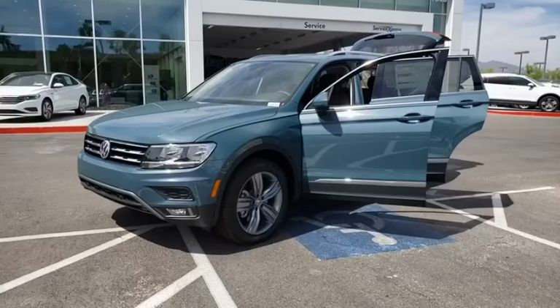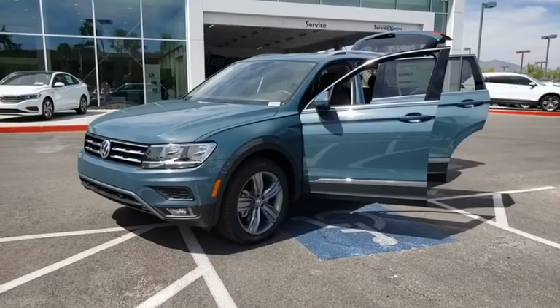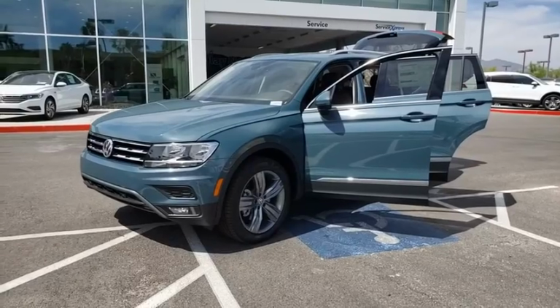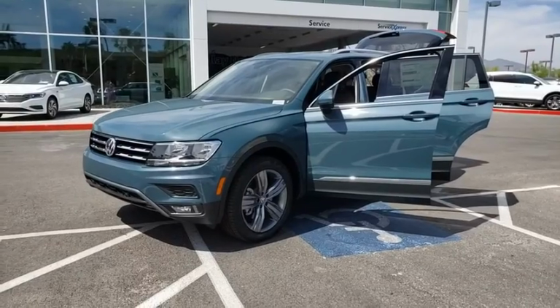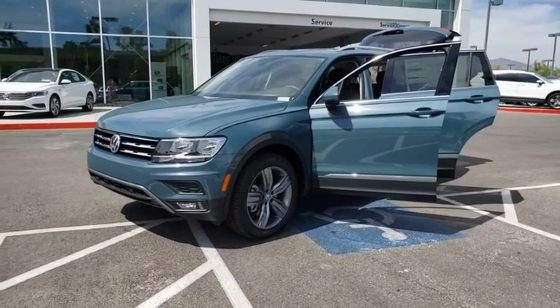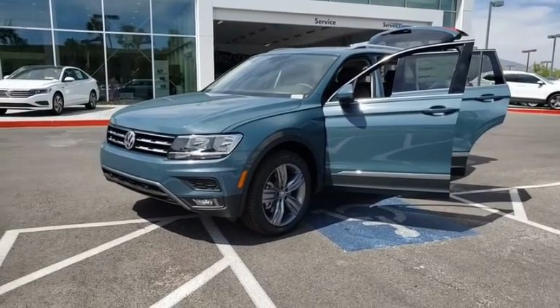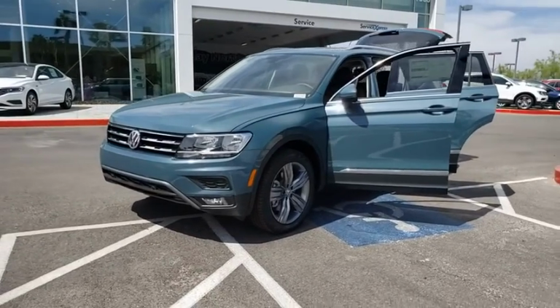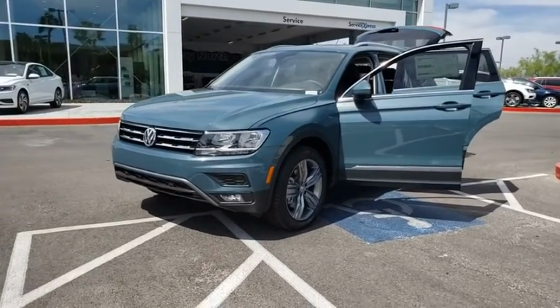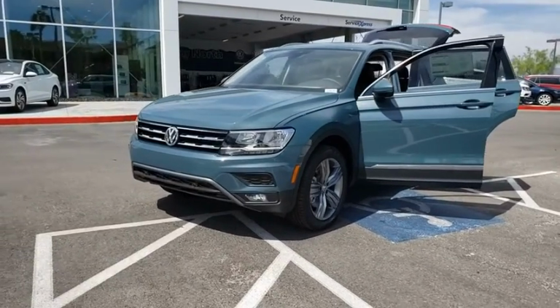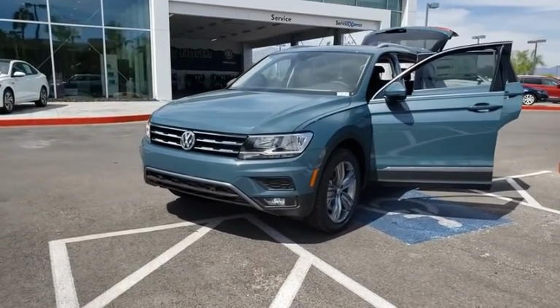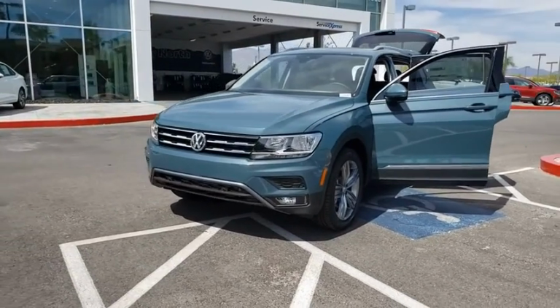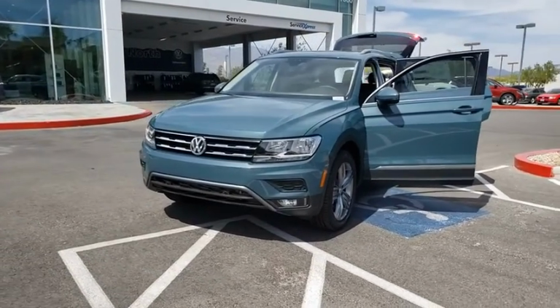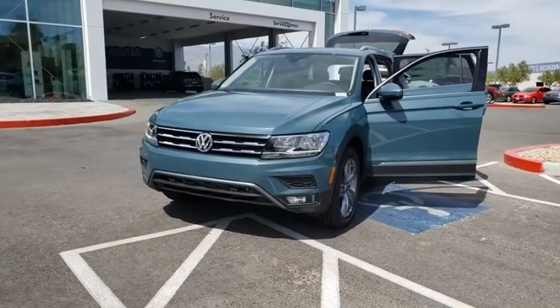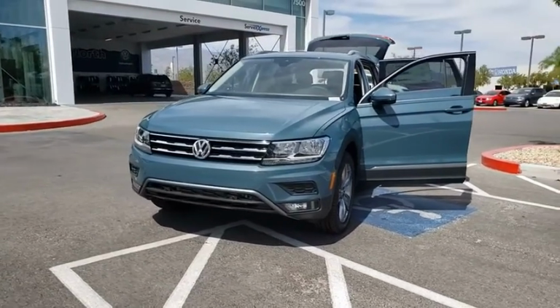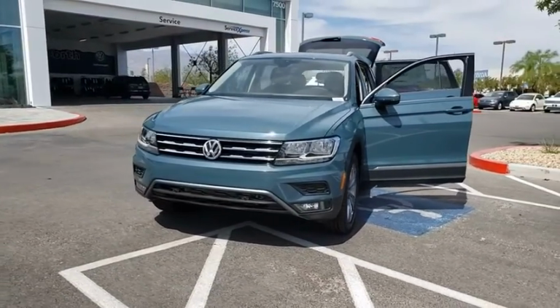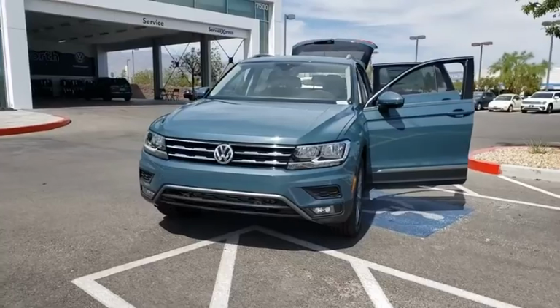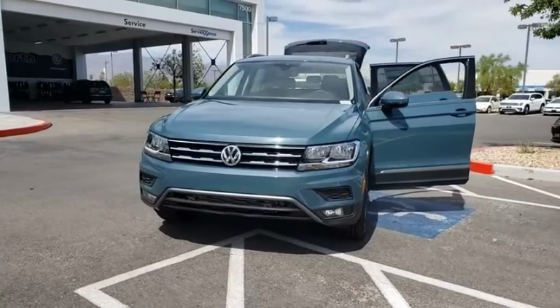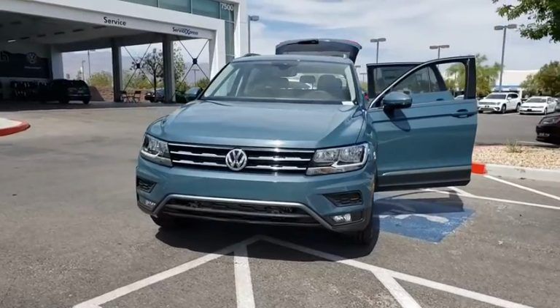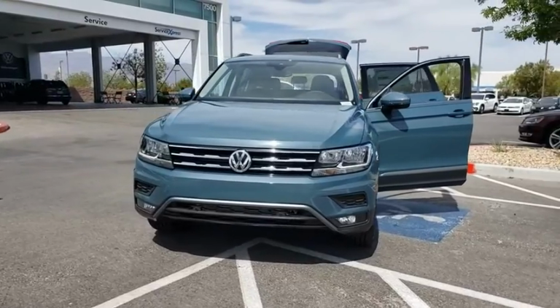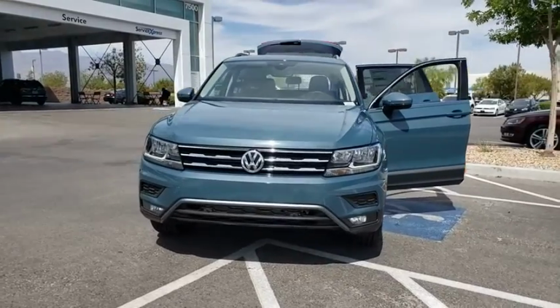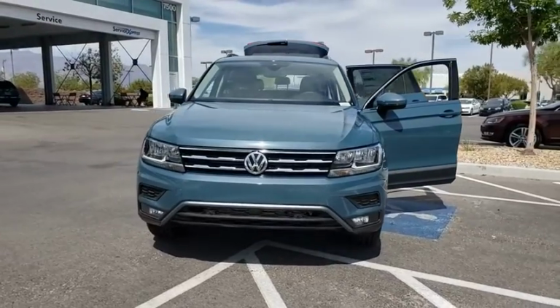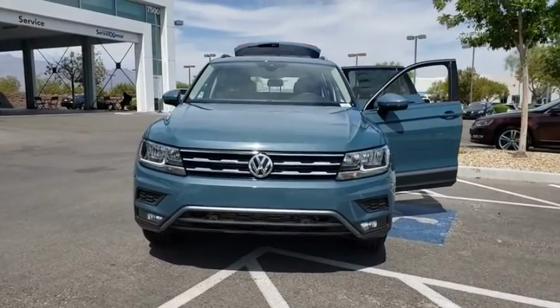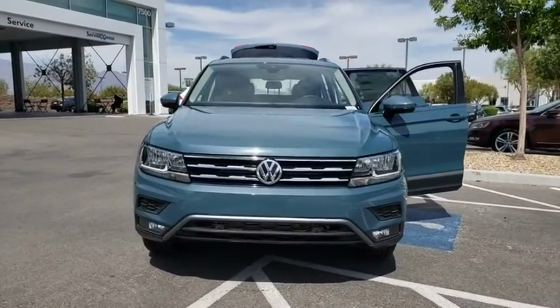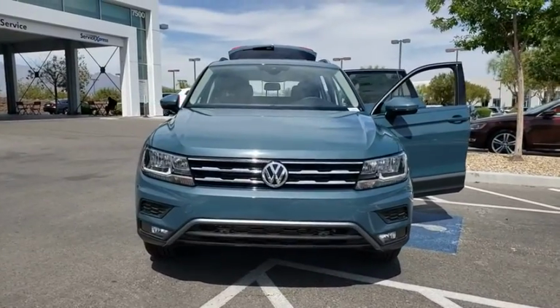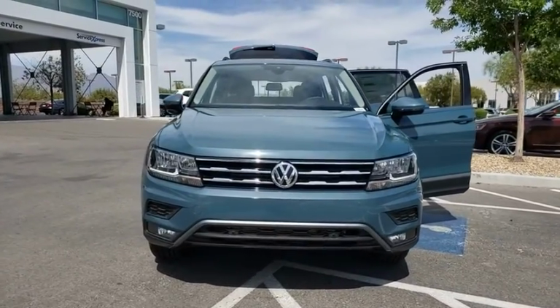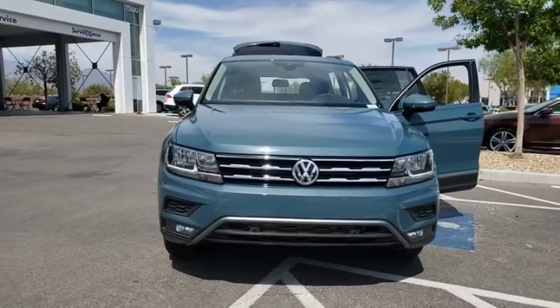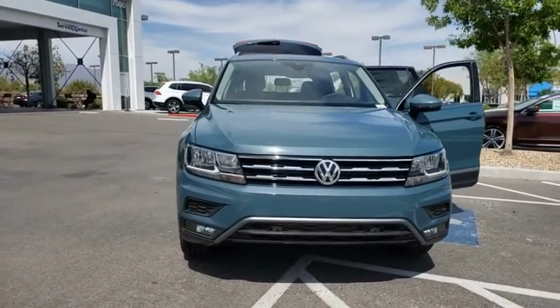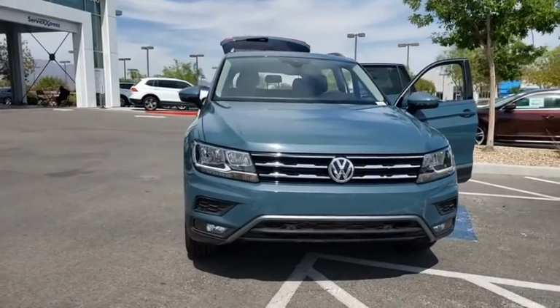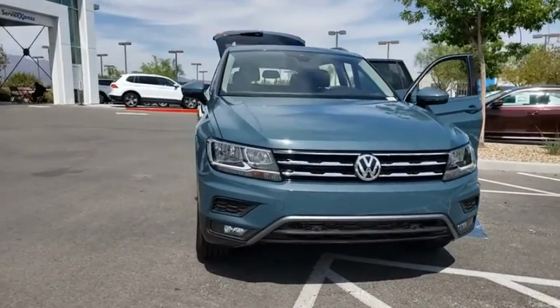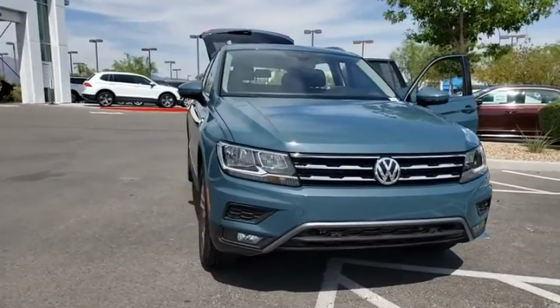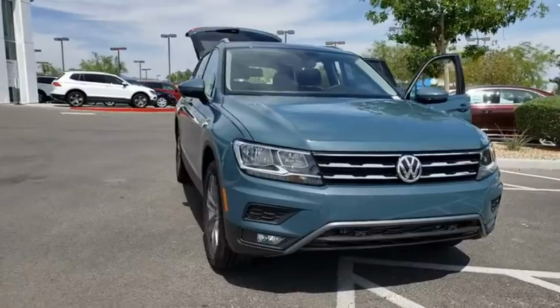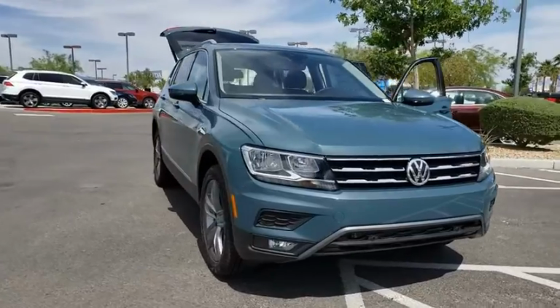Stop by and take a look at the 2020 Volkswagen Tiguan. With the Volkswagen Tiguan, it's good to be turbo — turbo with class. This vehicle has less than 100 miles.